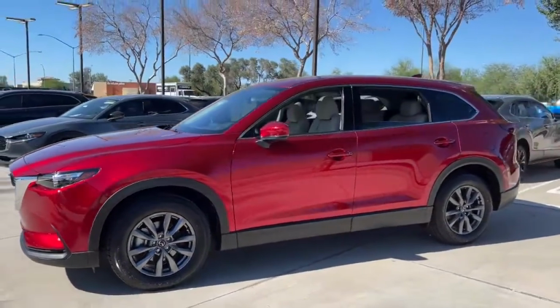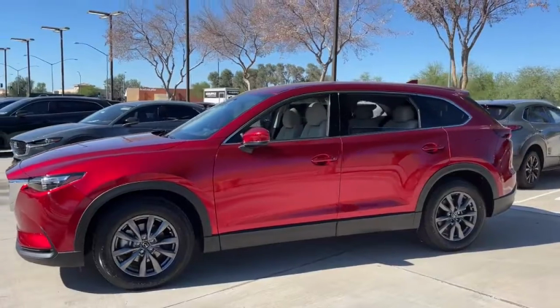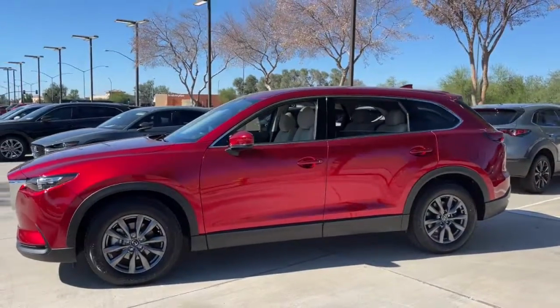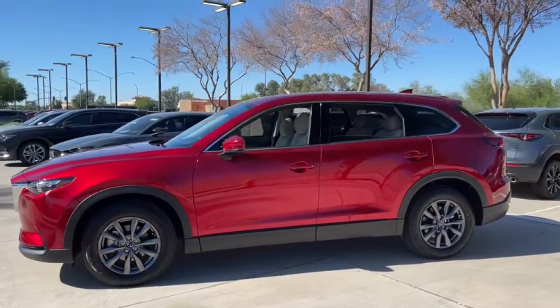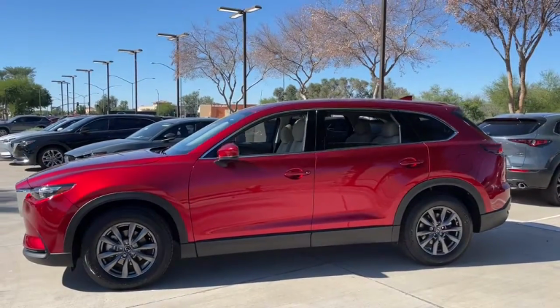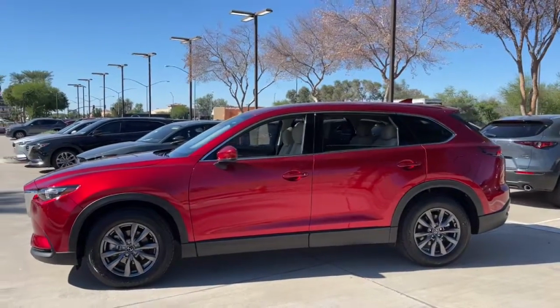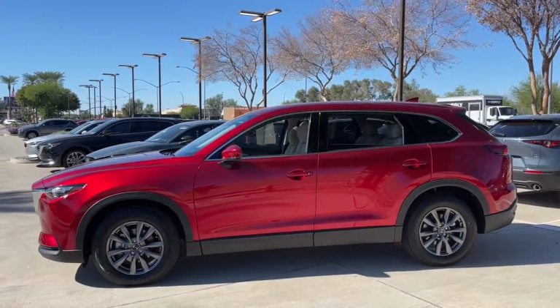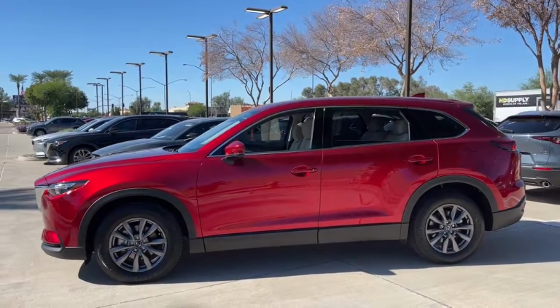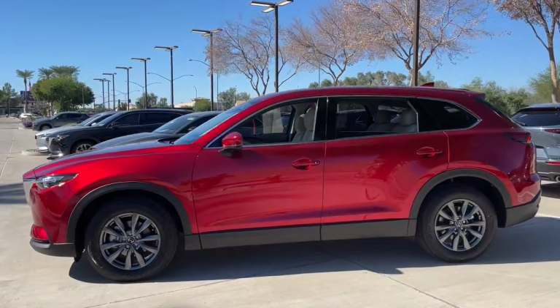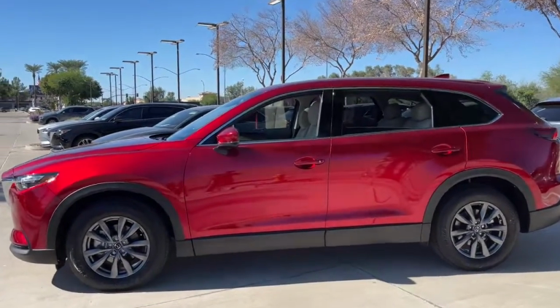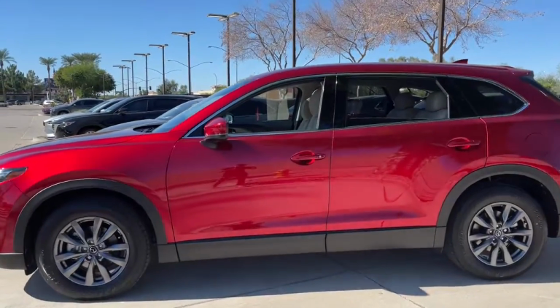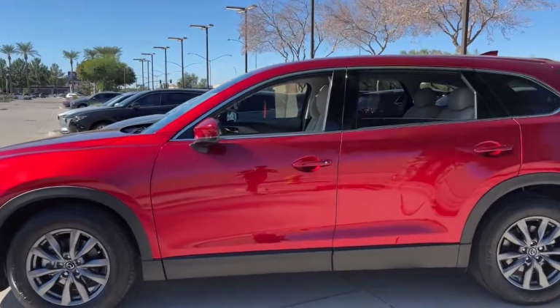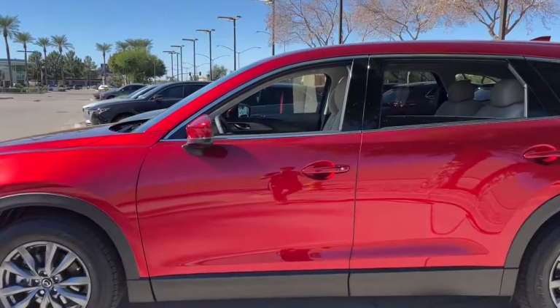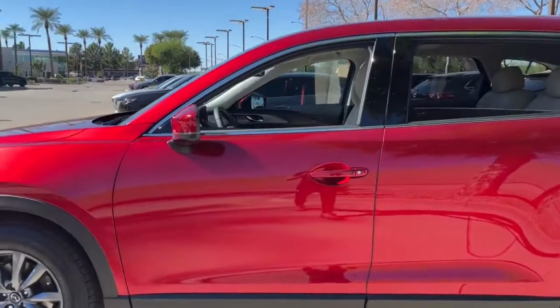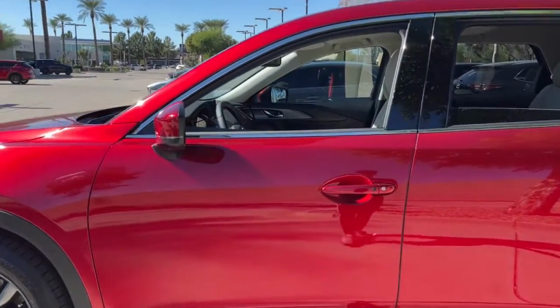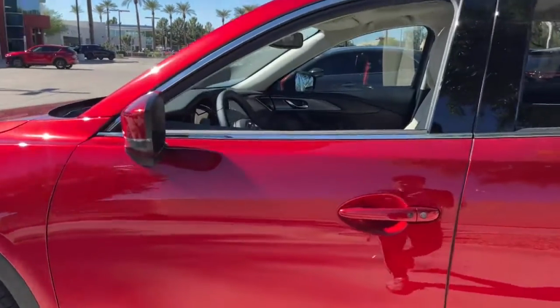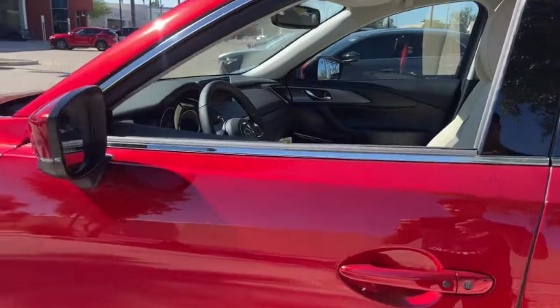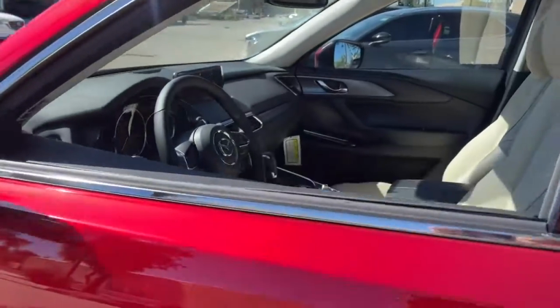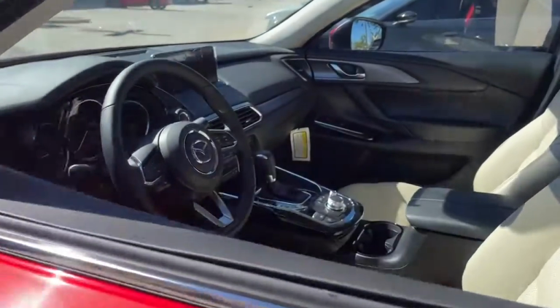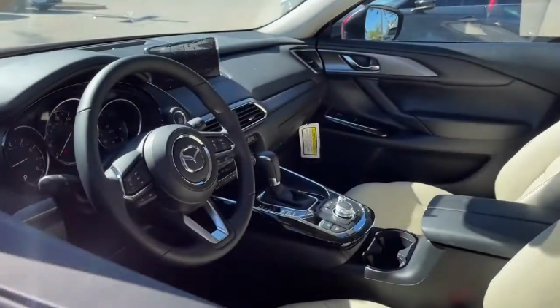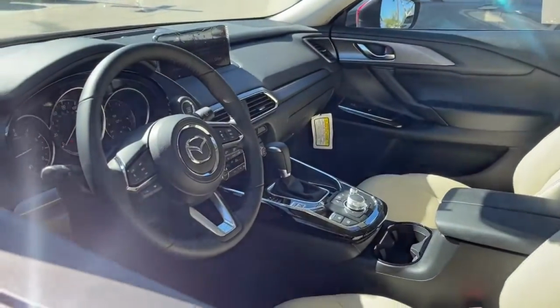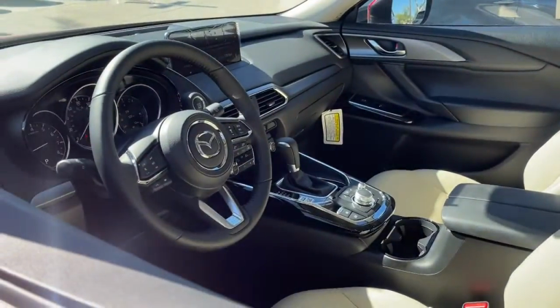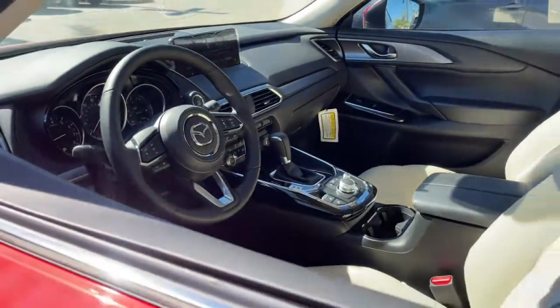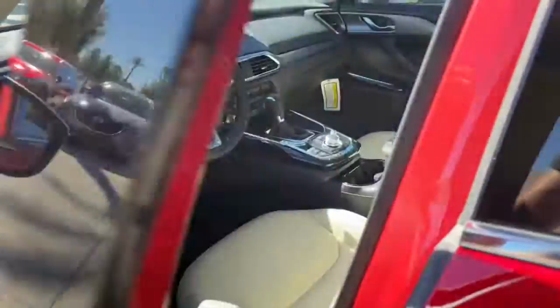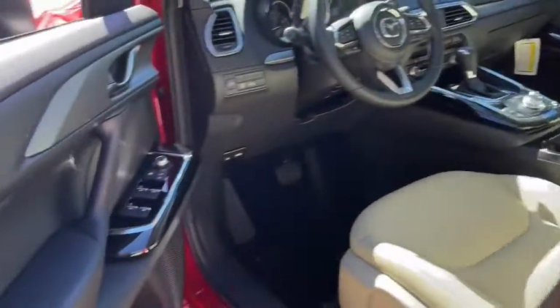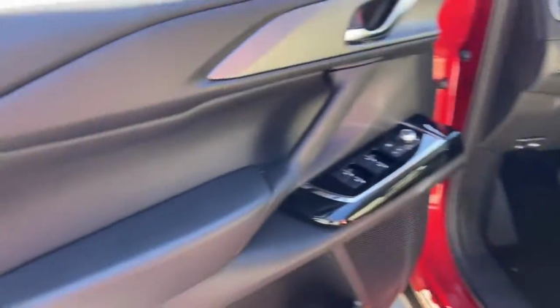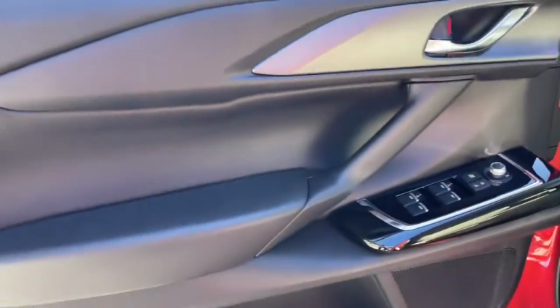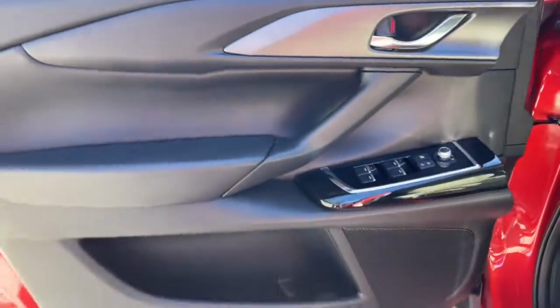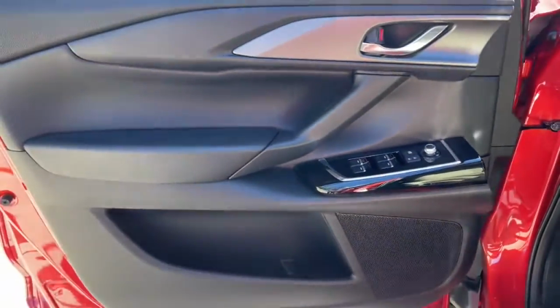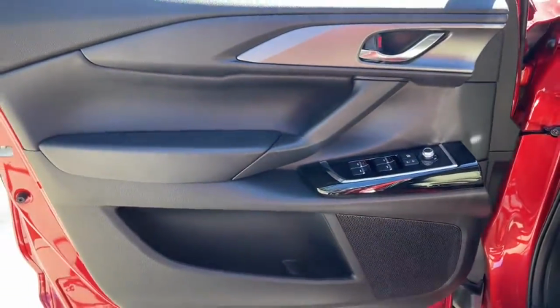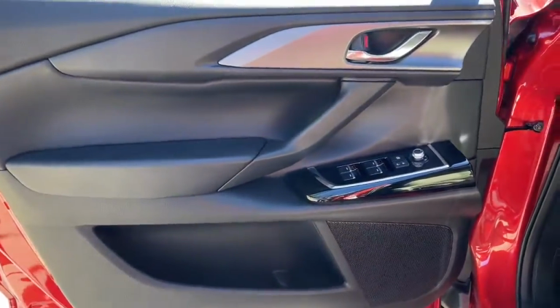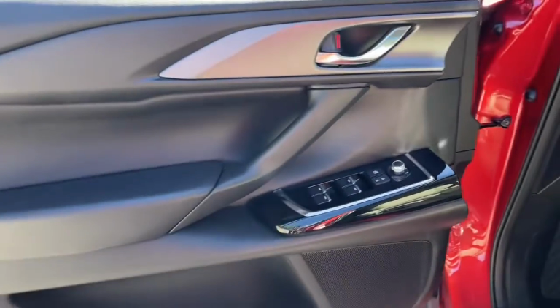Three rows of seating, above-class interior materials and design, flexible layout, advanced safety features, and handsome looks are all on board so you can relax and enjoy whatever the road has in store.